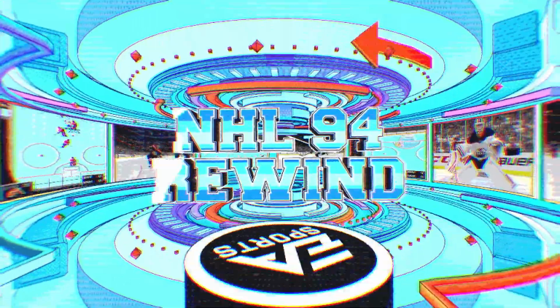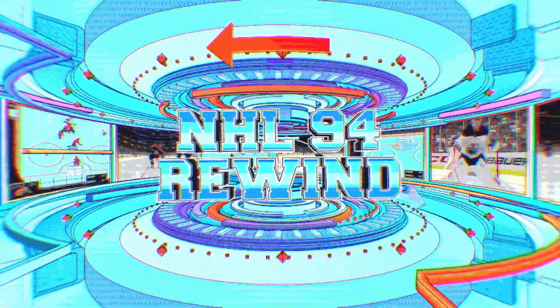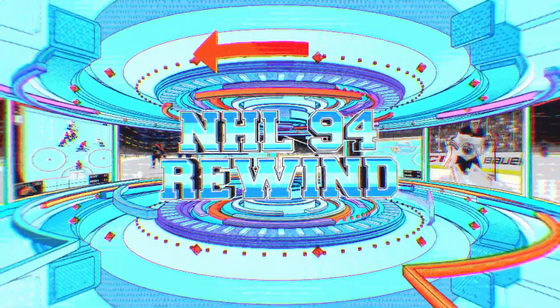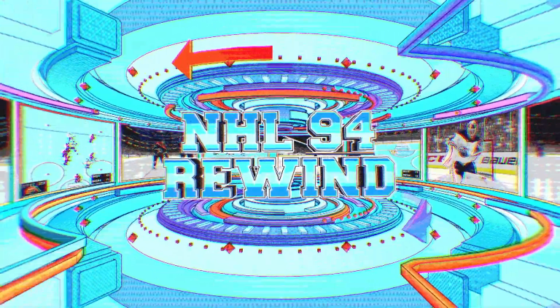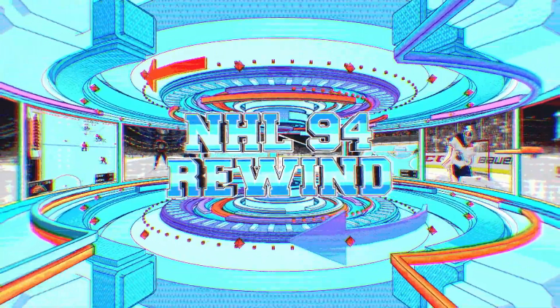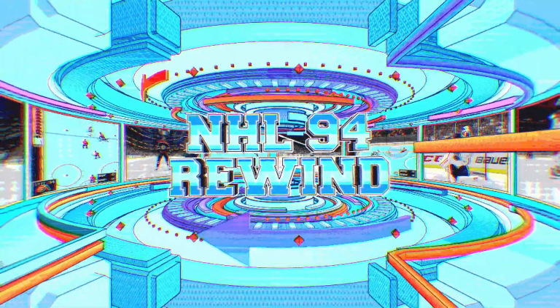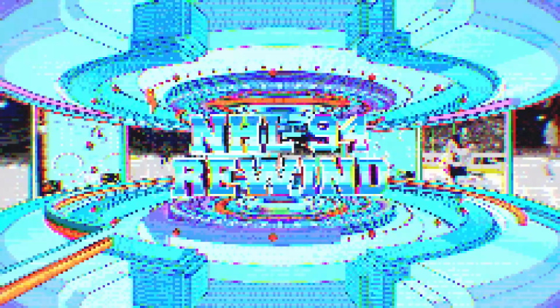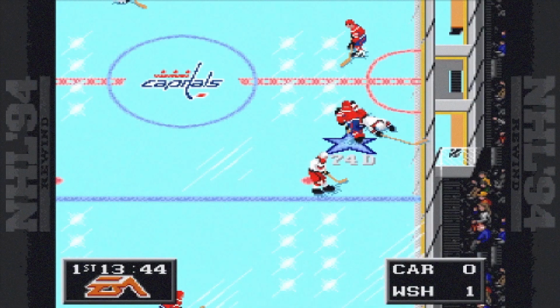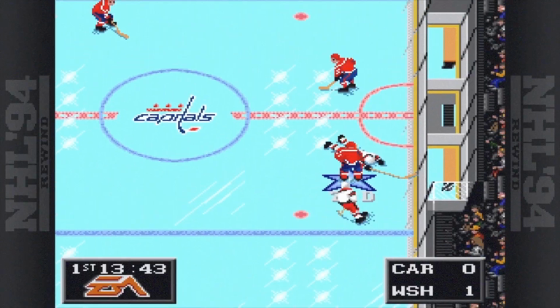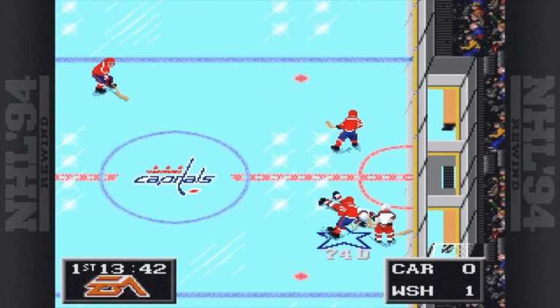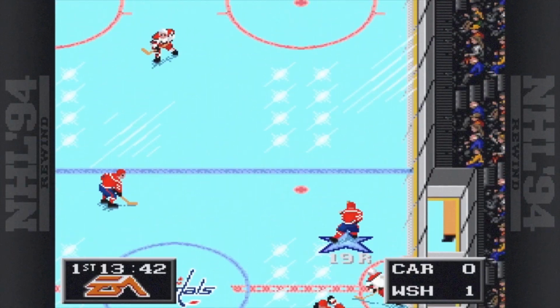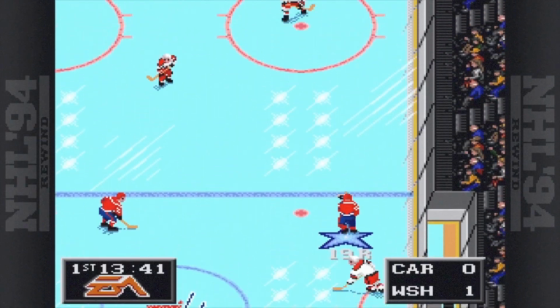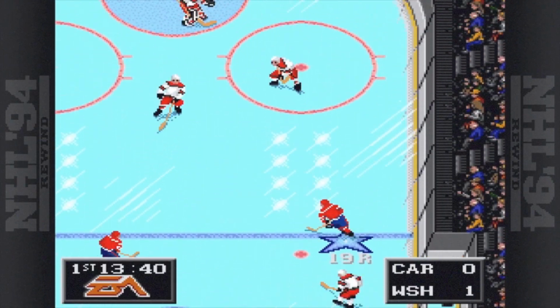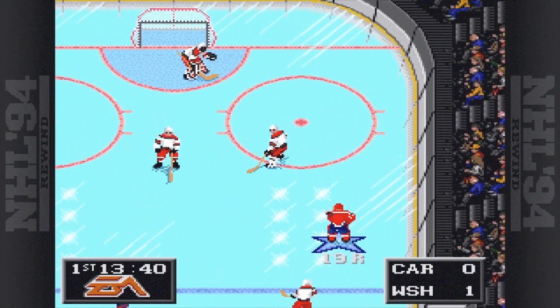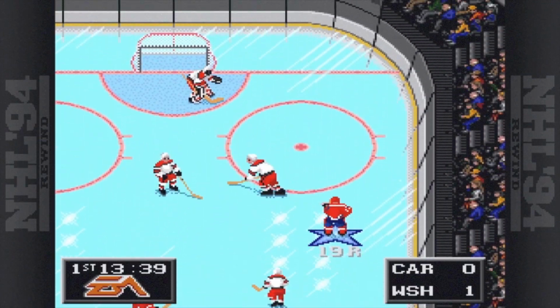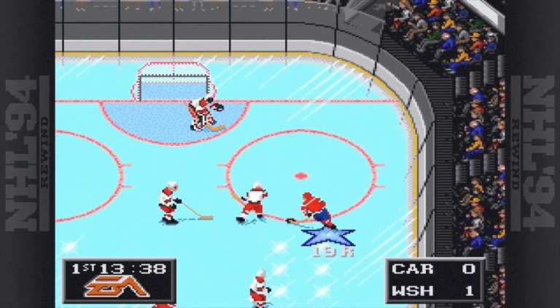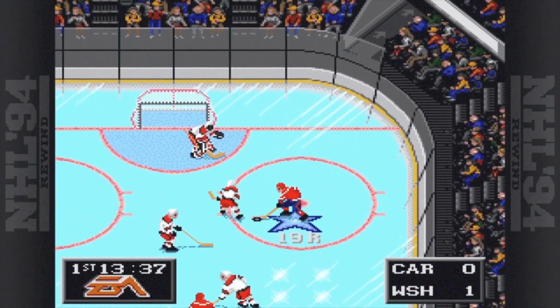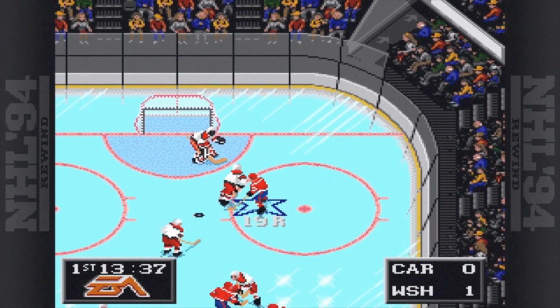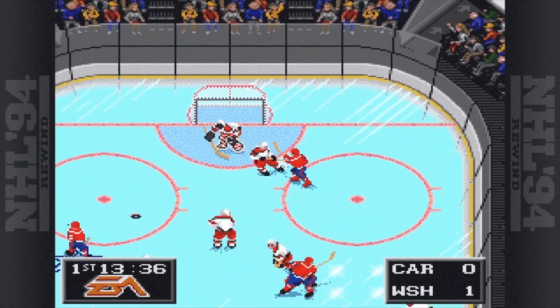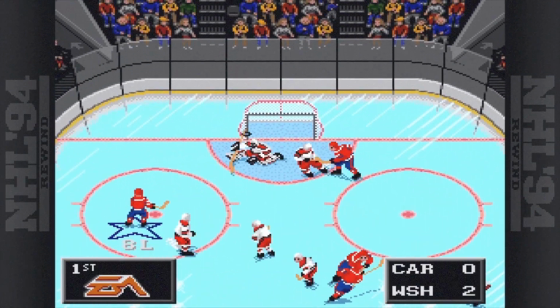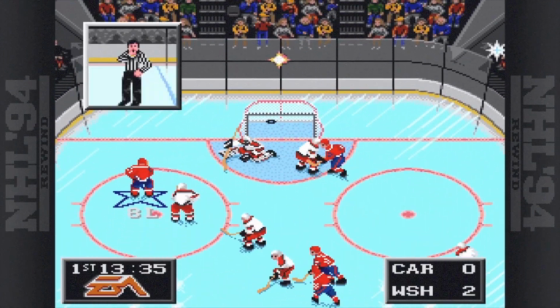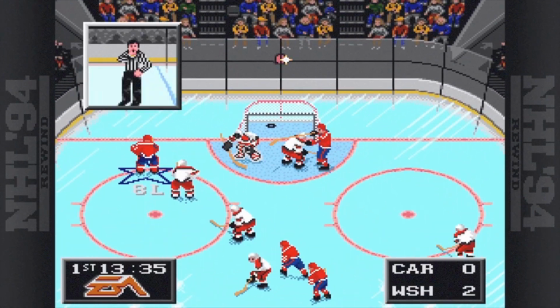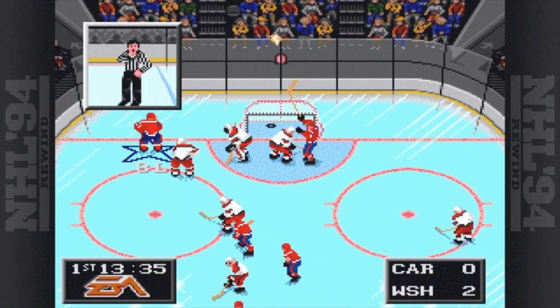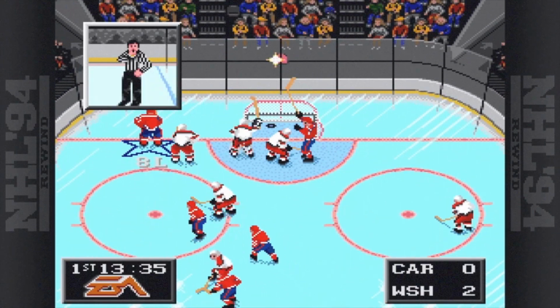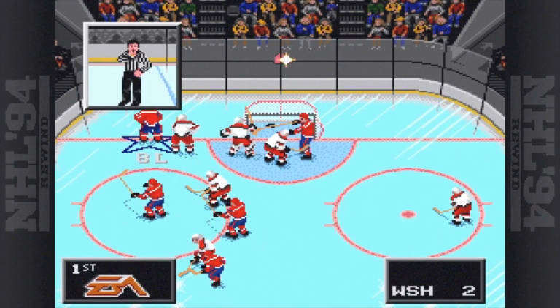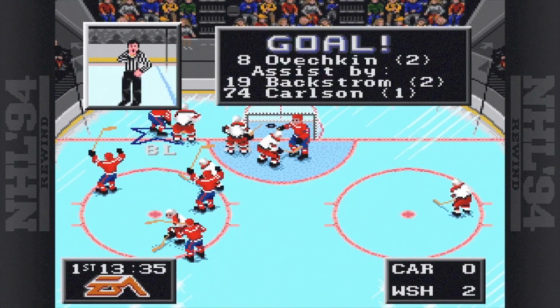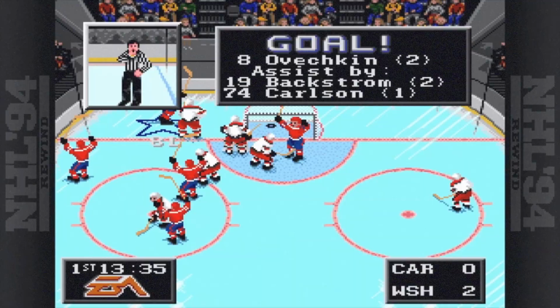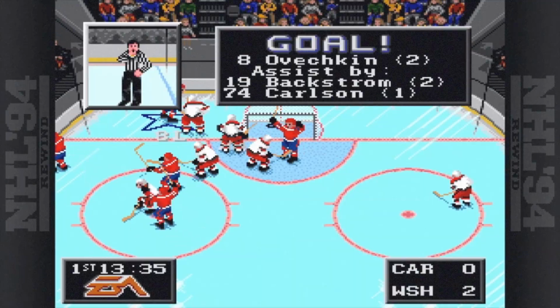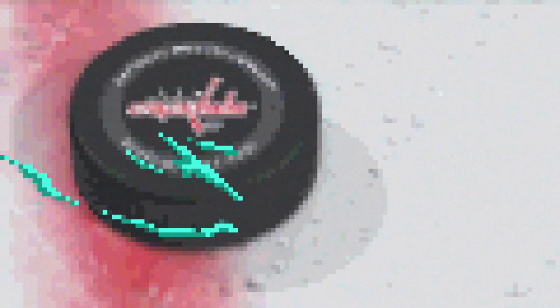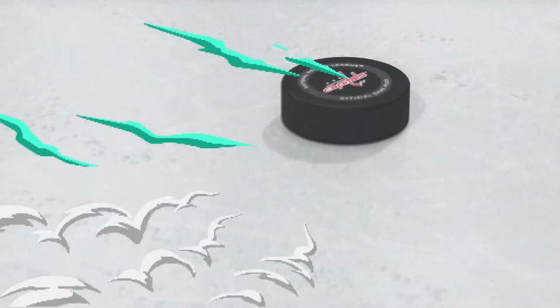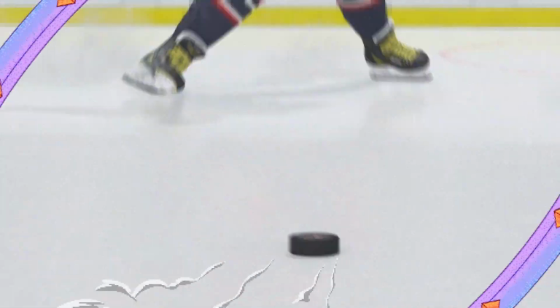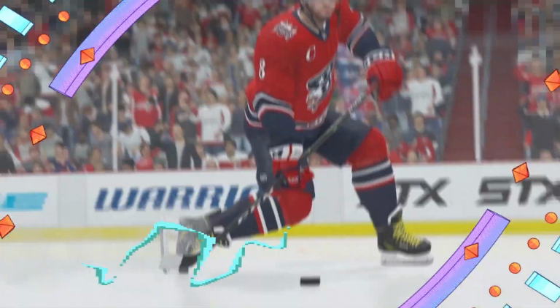Jump into a blast from the past with NHL 94 Rewind — the classic gameplay and look of NHL 94 combined with the teams and players of today.